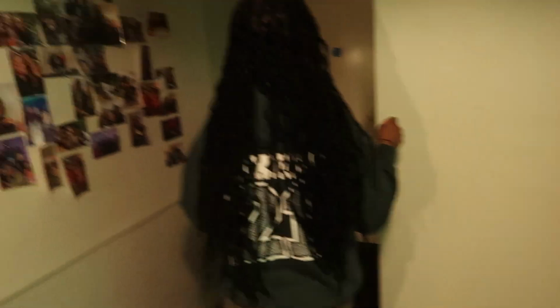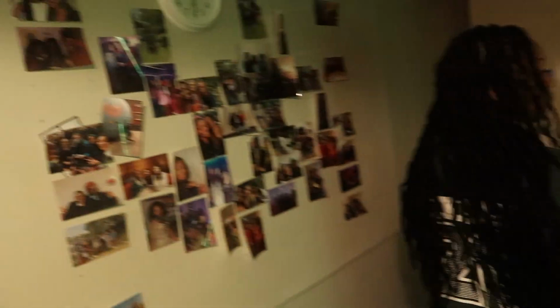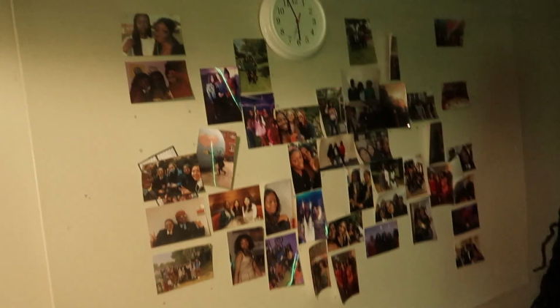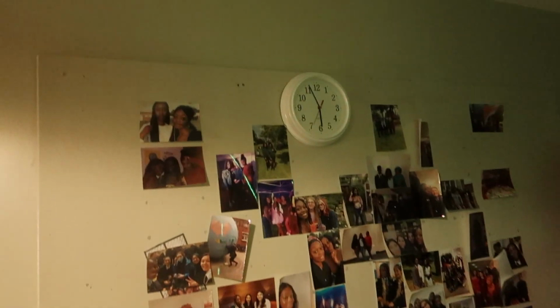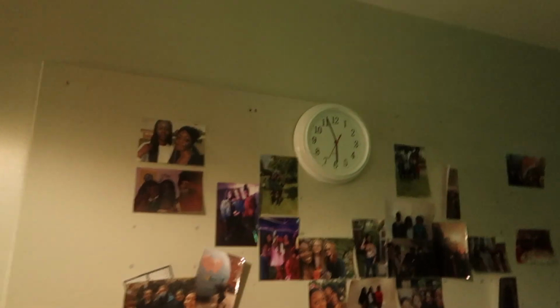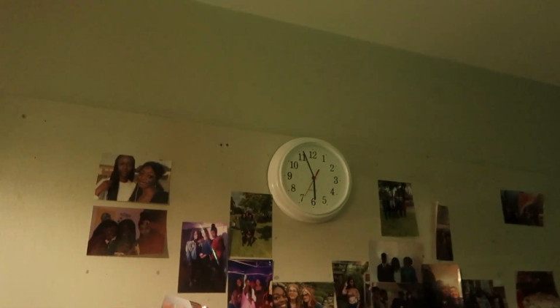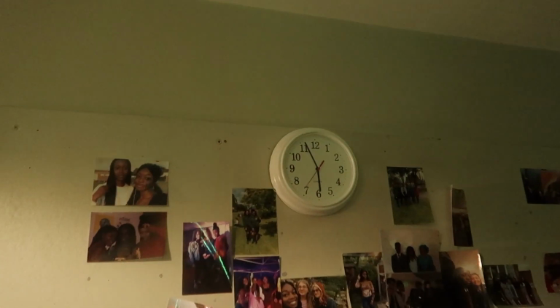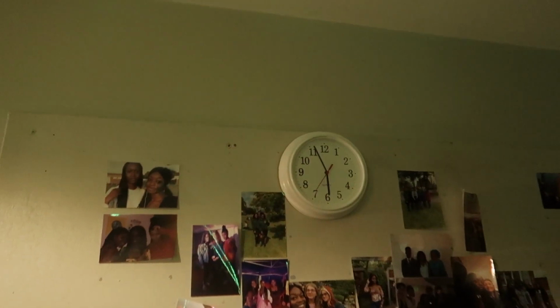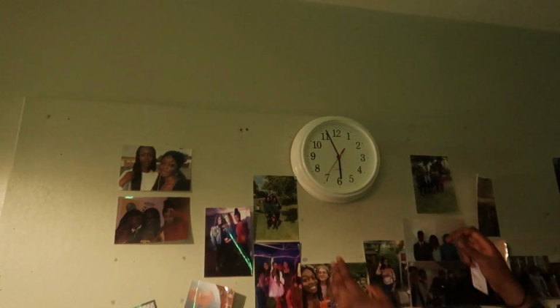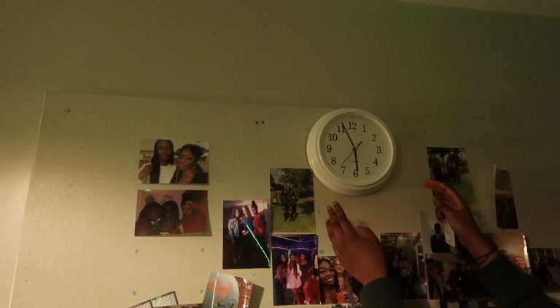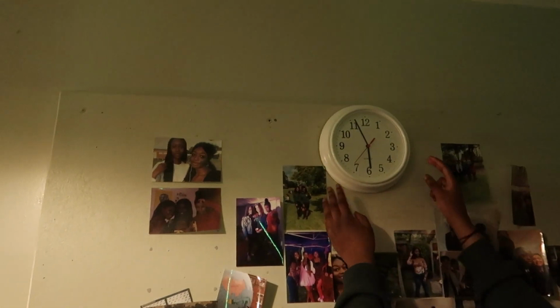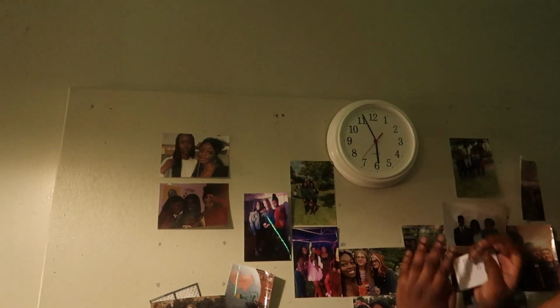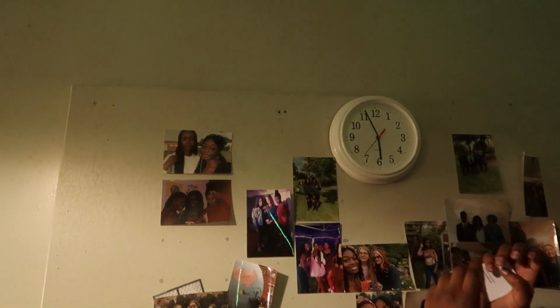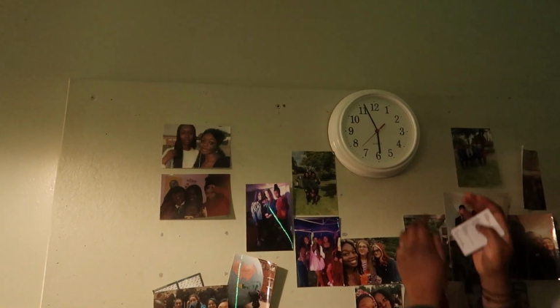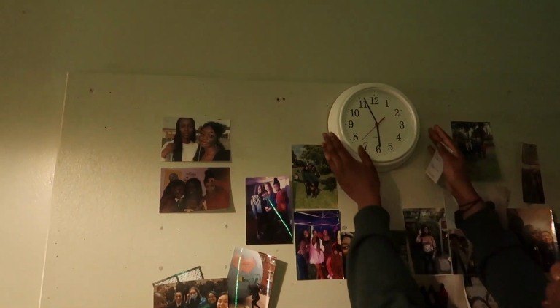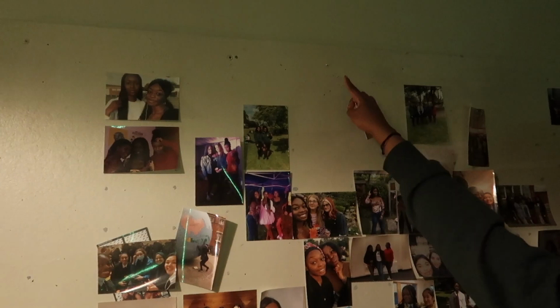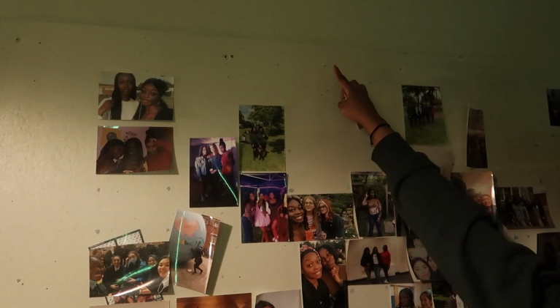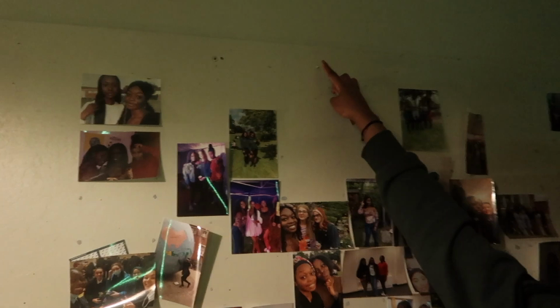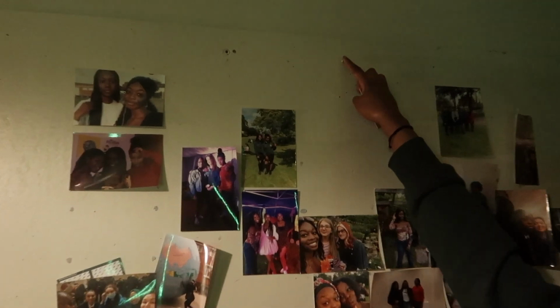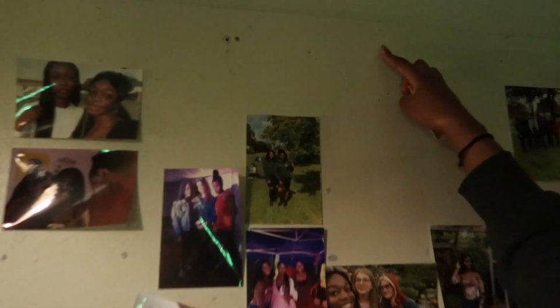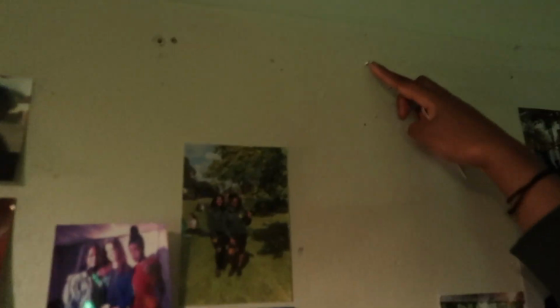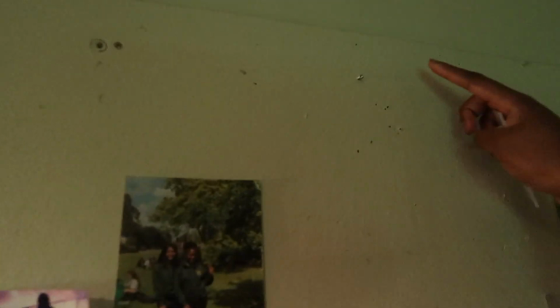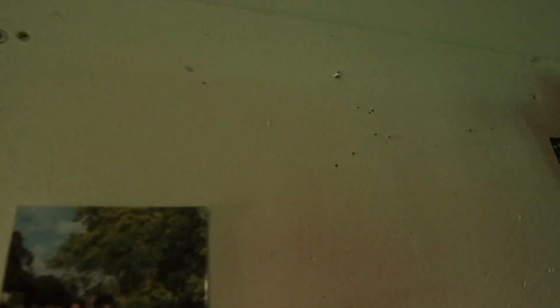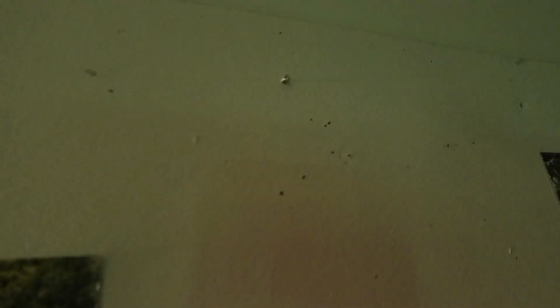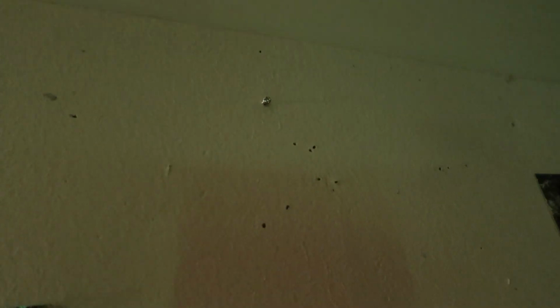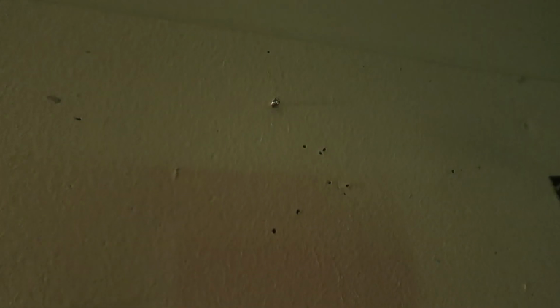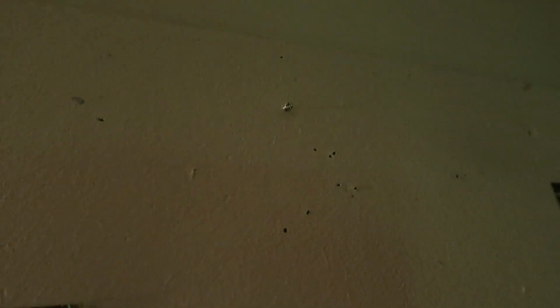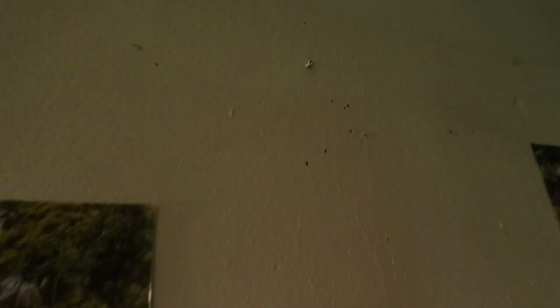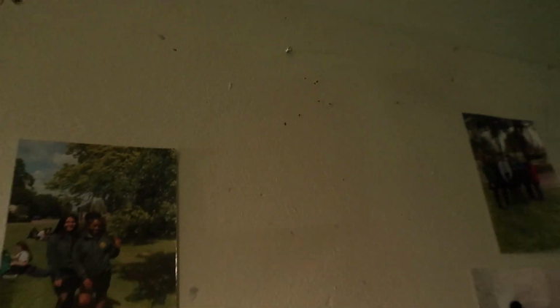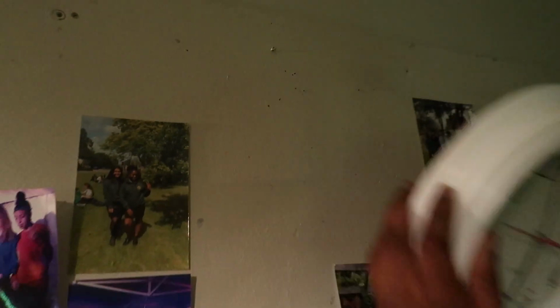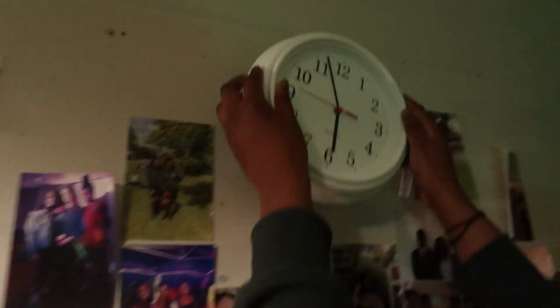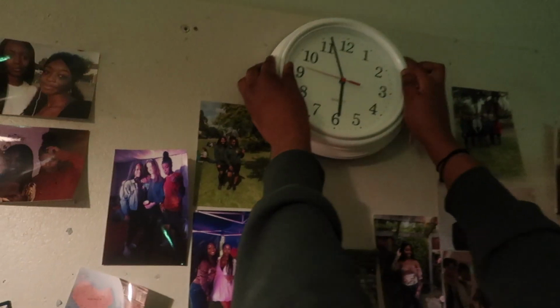How did you hang your clock? I think you put a nail in the board, and then you can just get your clock and put it up.